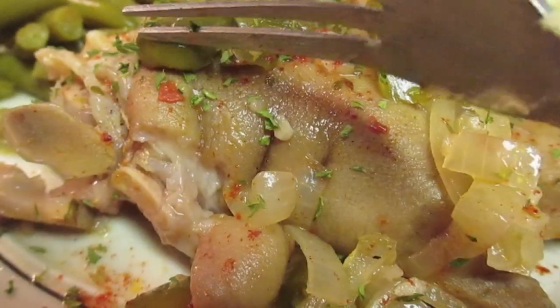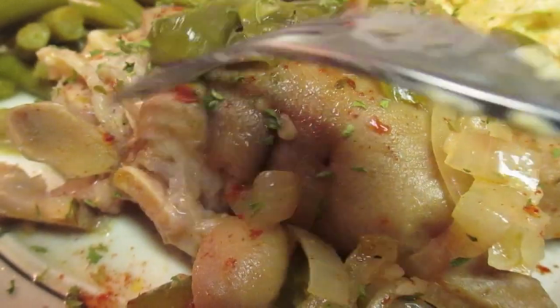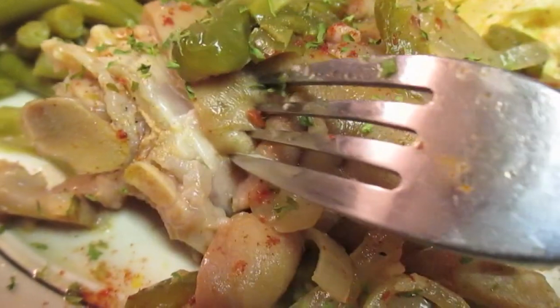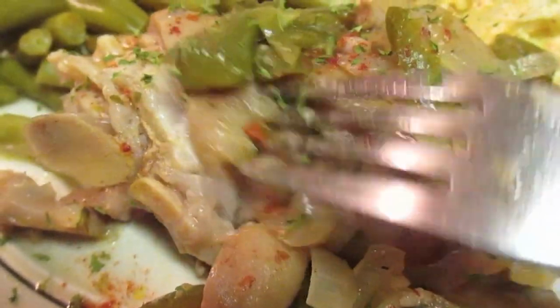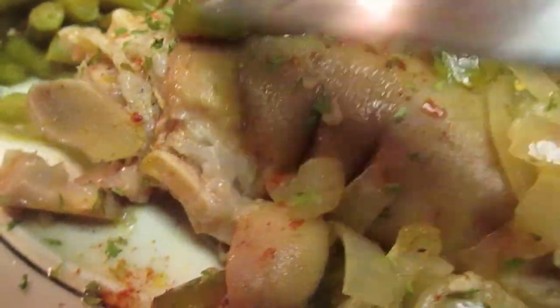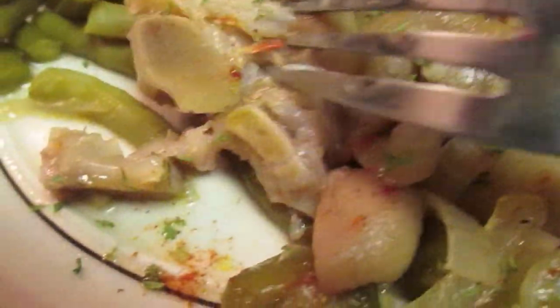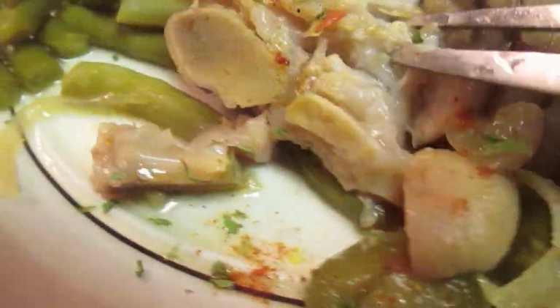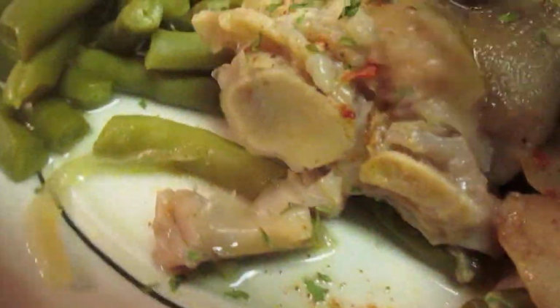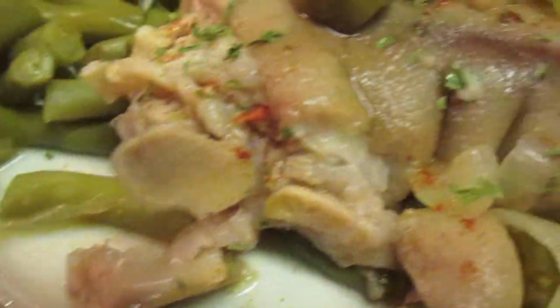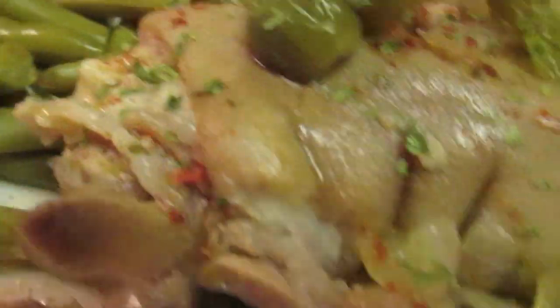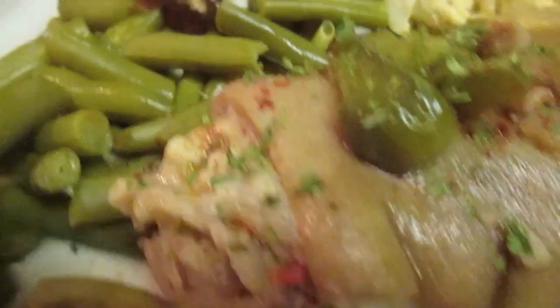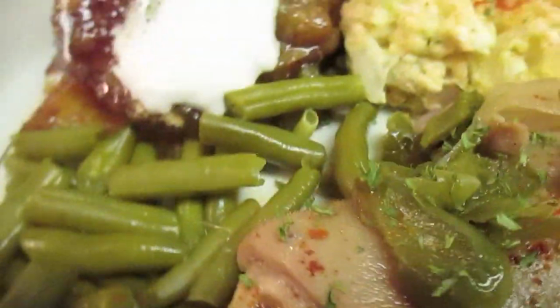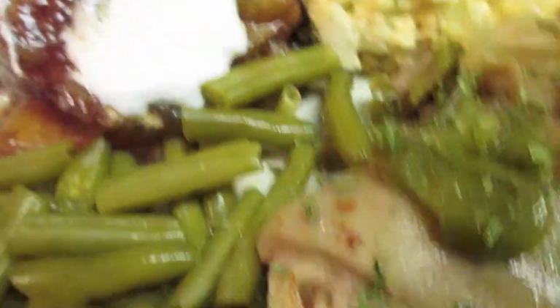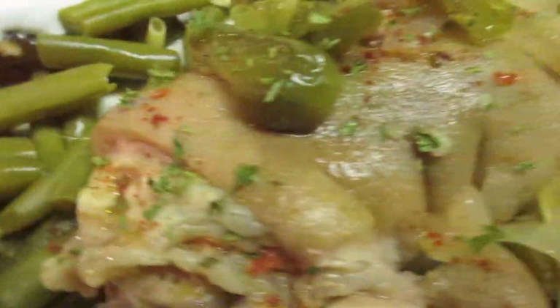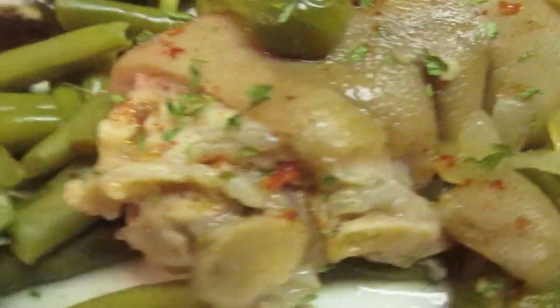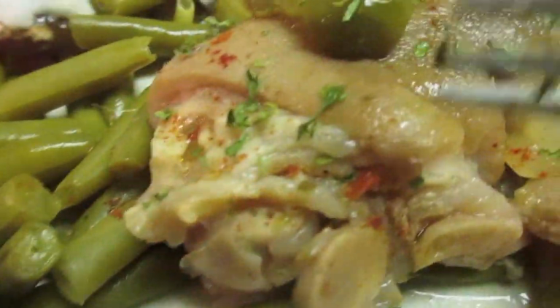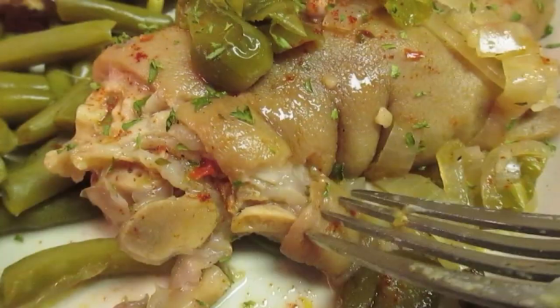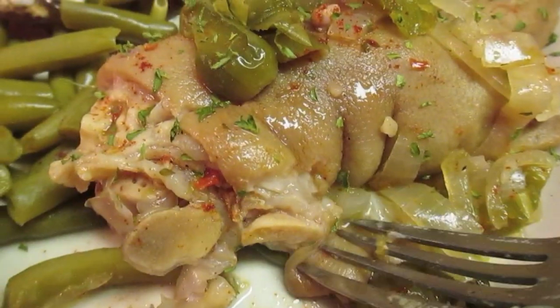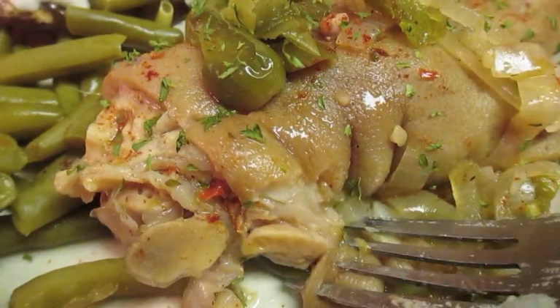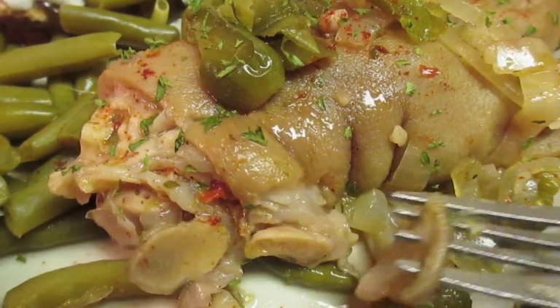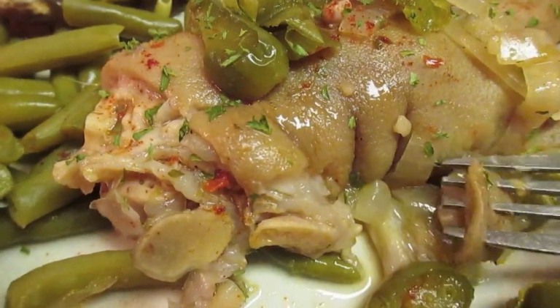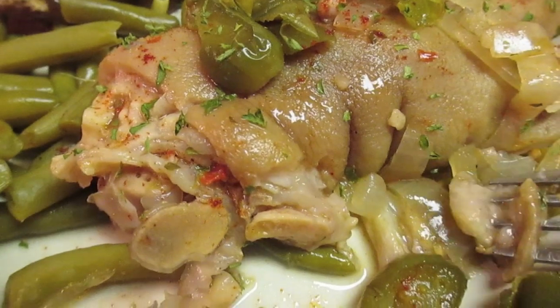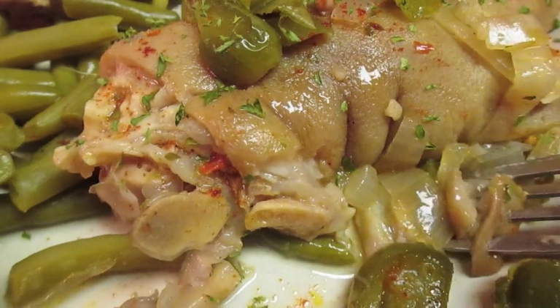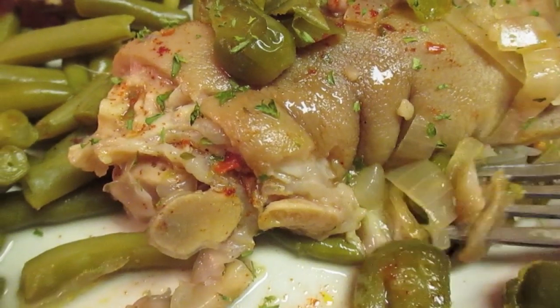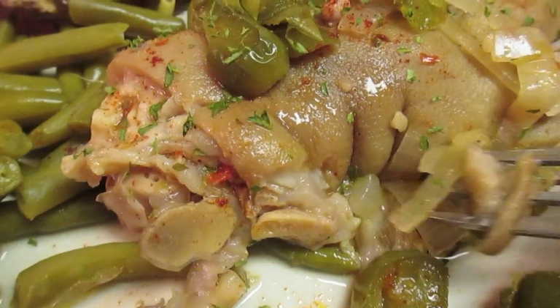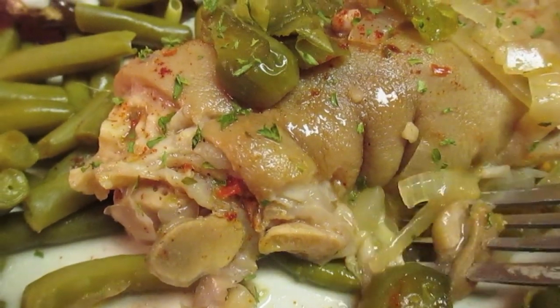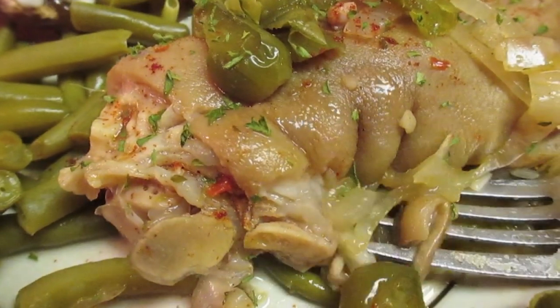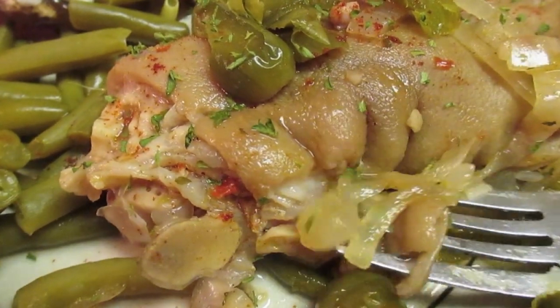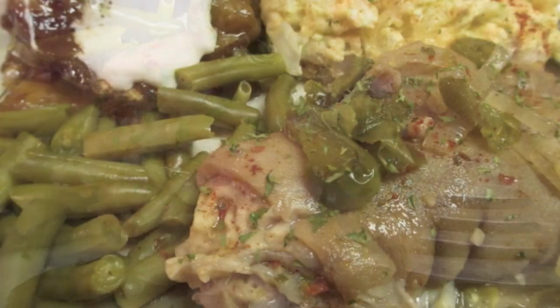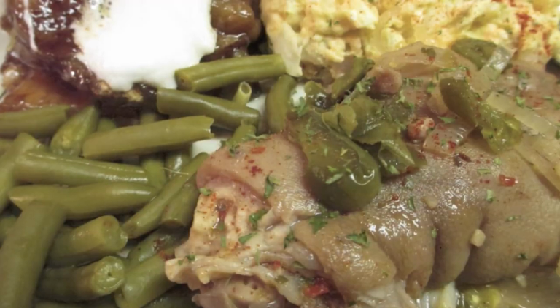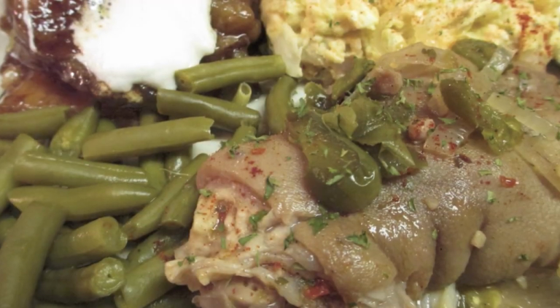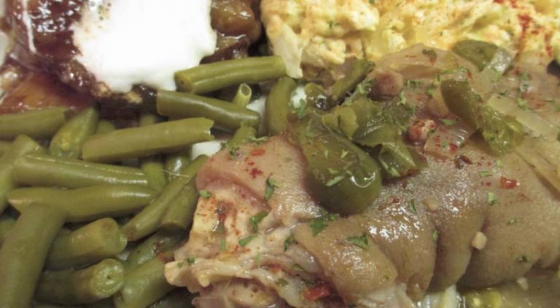I'm serving it with potato salad, green beans, and yams tonight. Don't forget to give this video a thumbs up if it was of some help to you. And if you want the complete recipe, go to my blog at IHeartRecipes.com. Thank you all for watching.